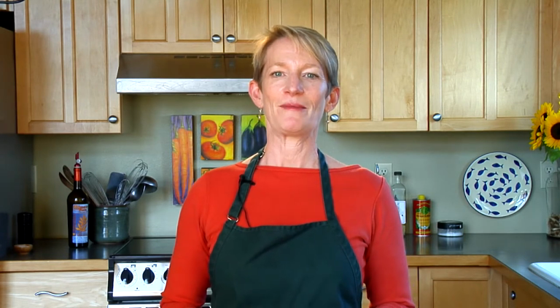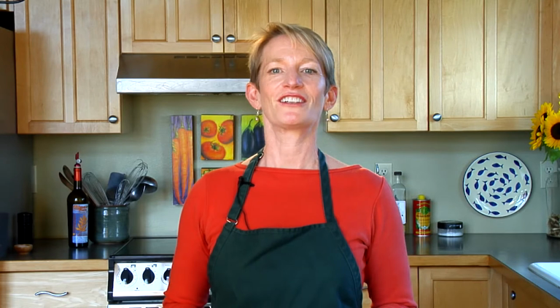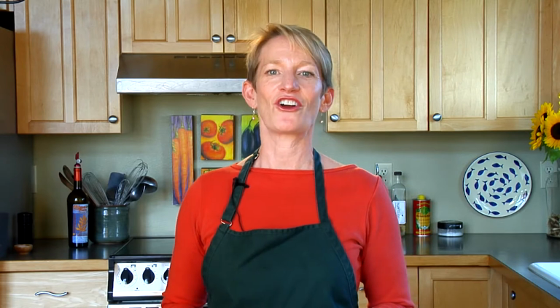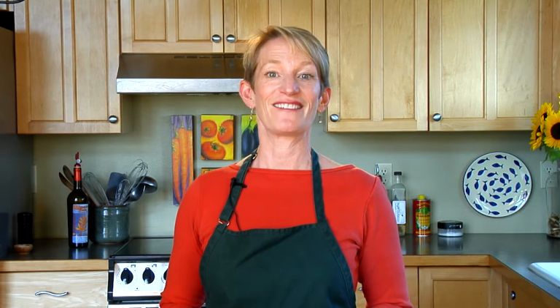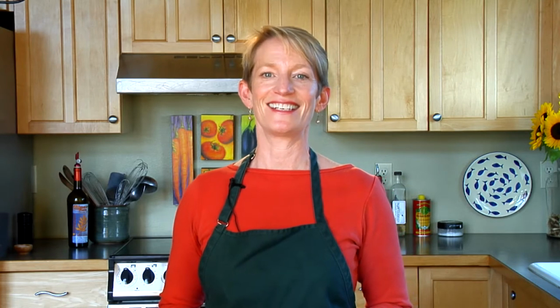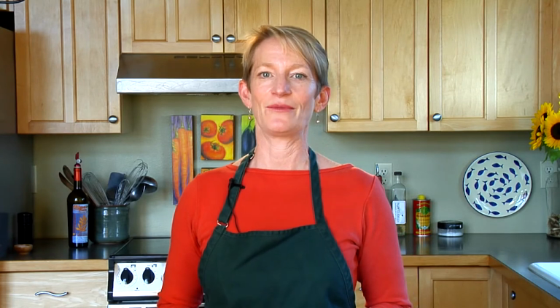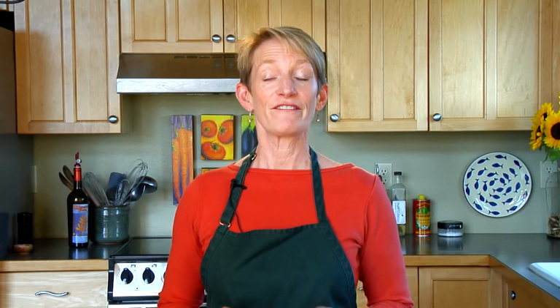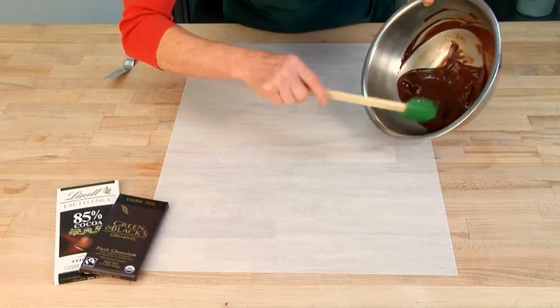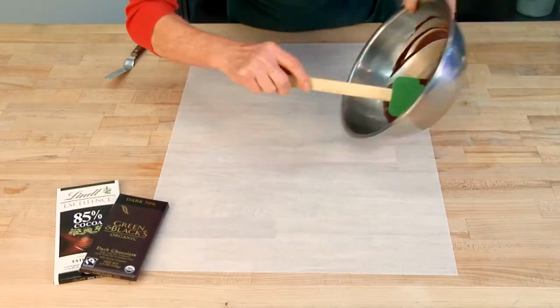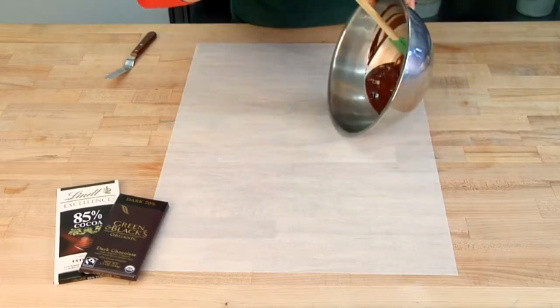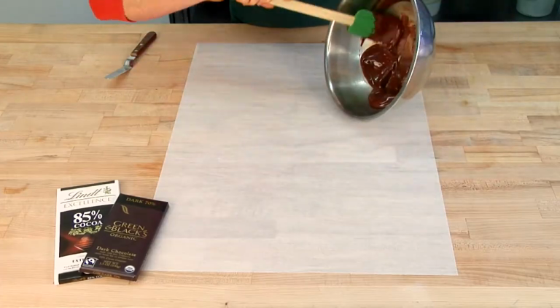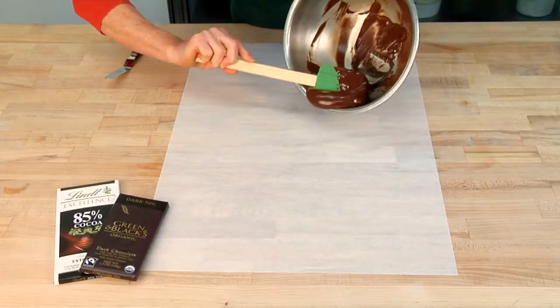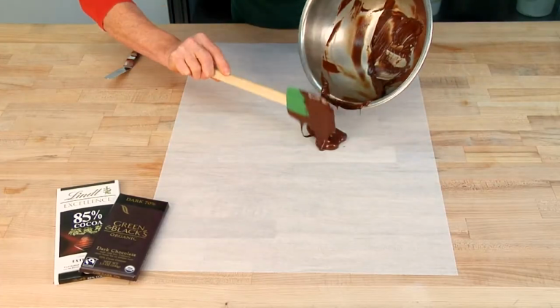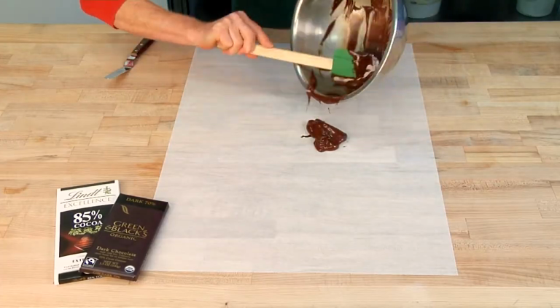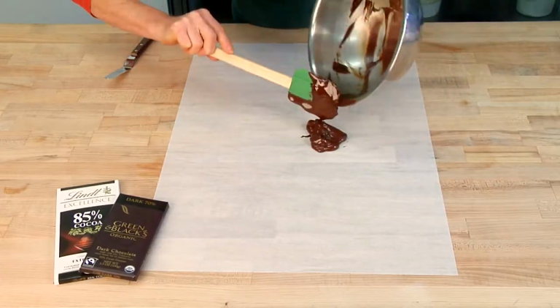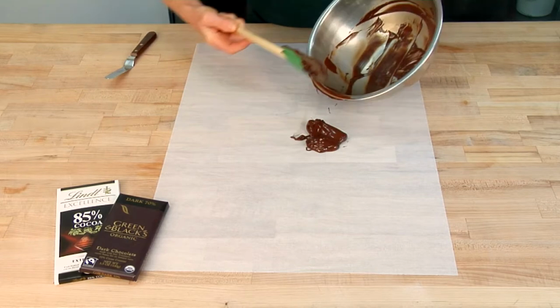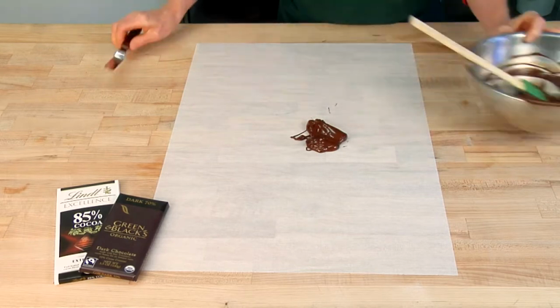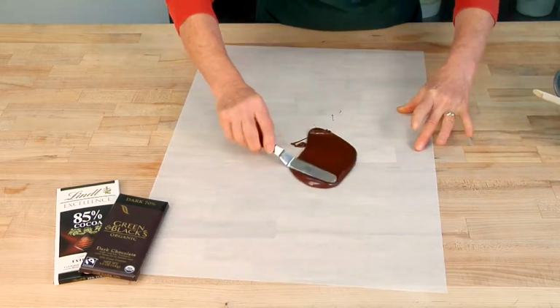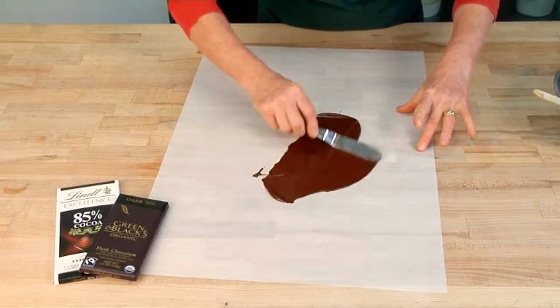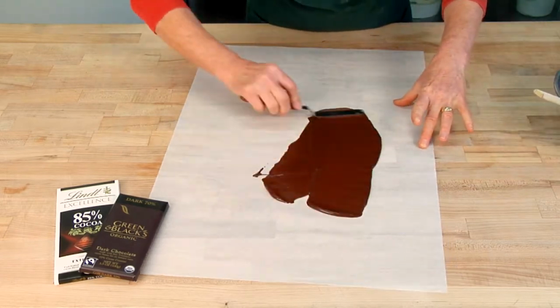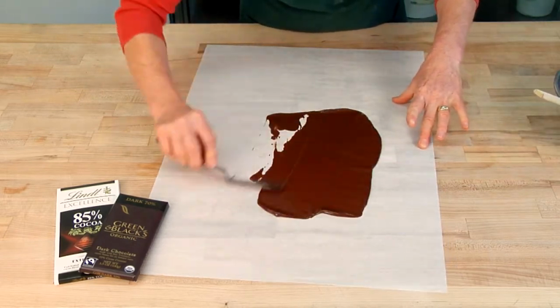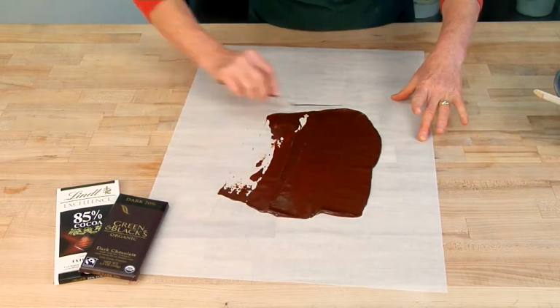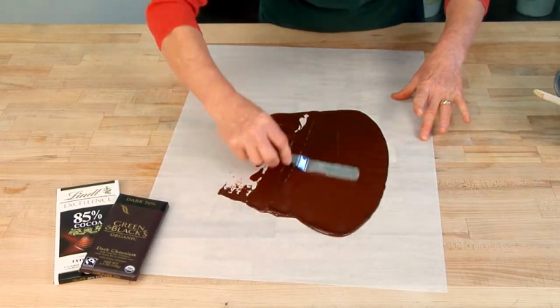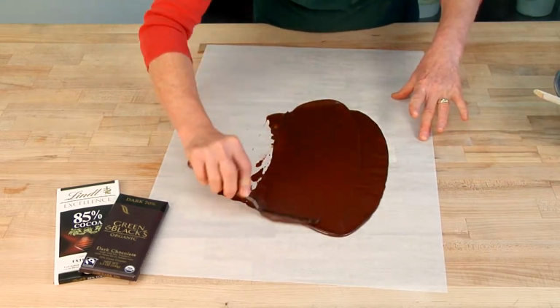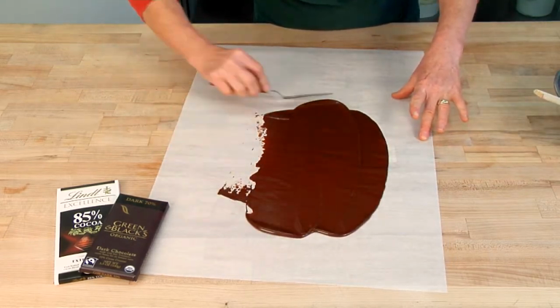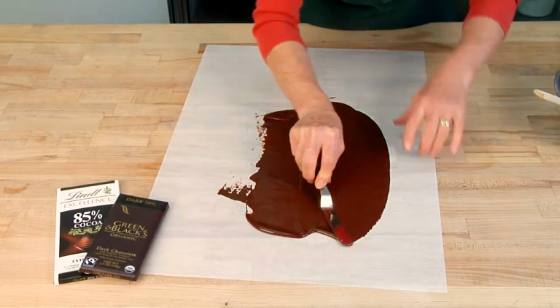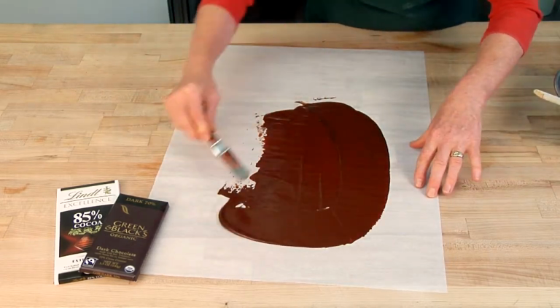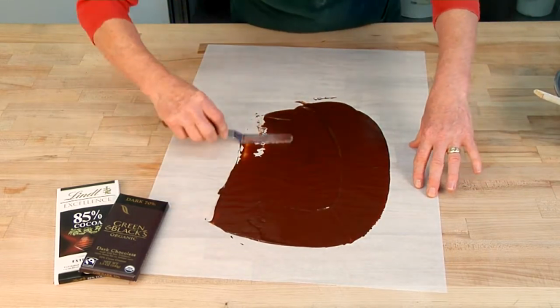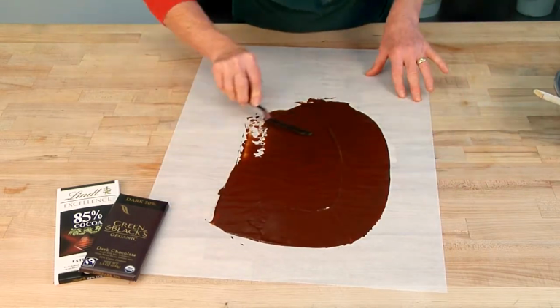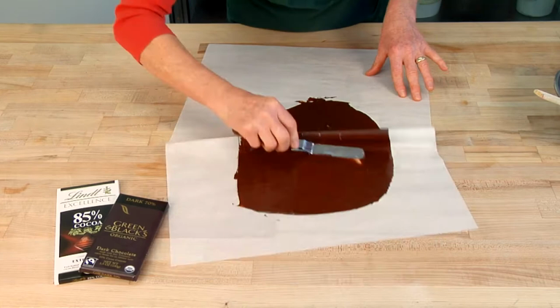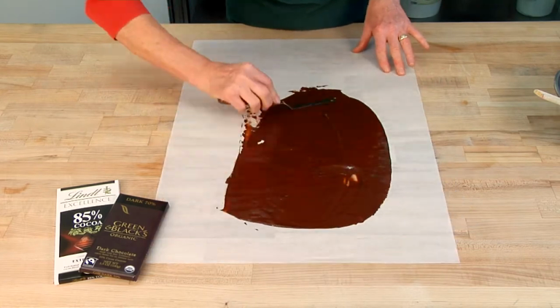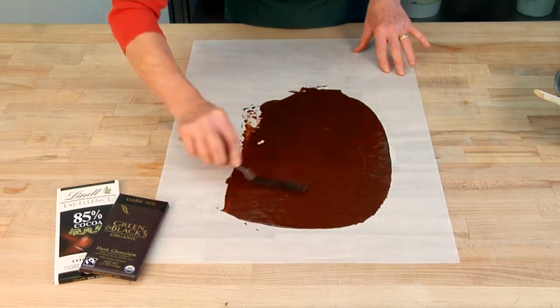We make chocolate shards the fast and easy way. First, start with really good chocolate and melt it. When it's melted, take a piece of parchment and a spatula and spread it thinly, about an eighth of an inch thick.